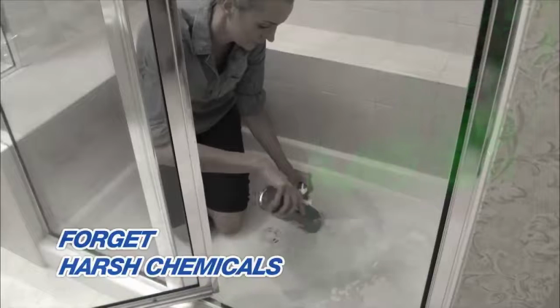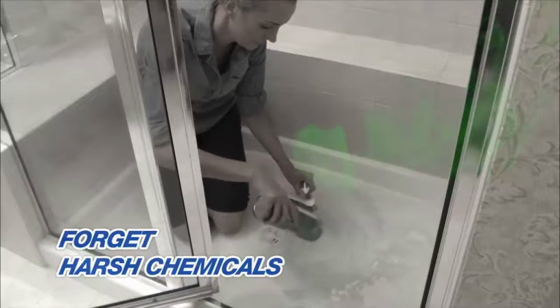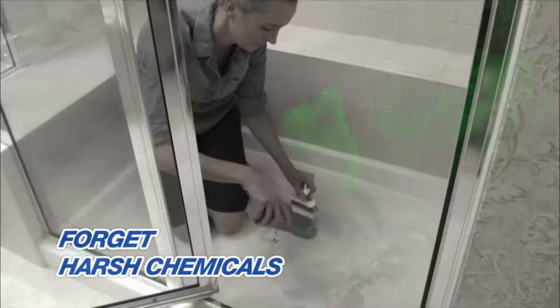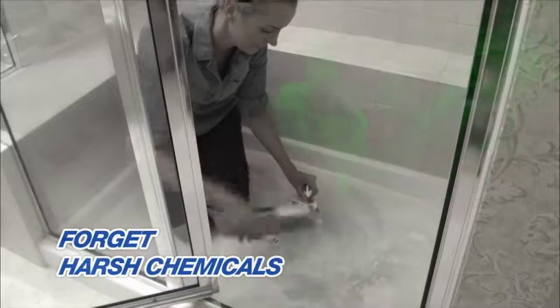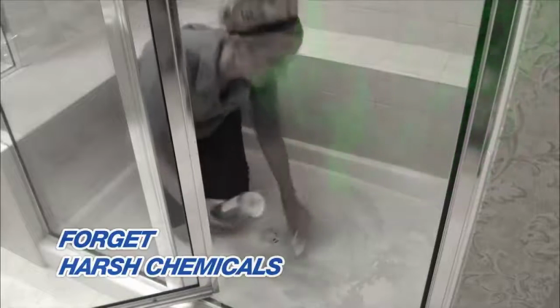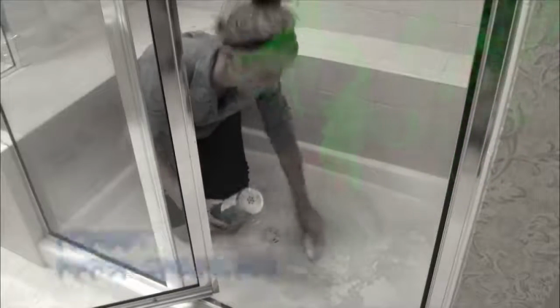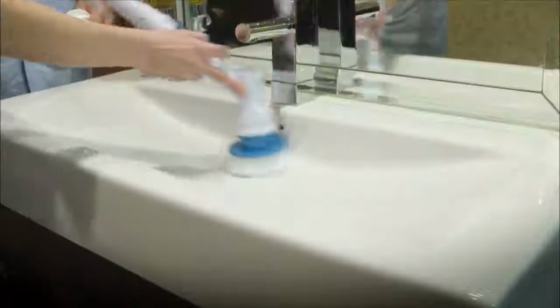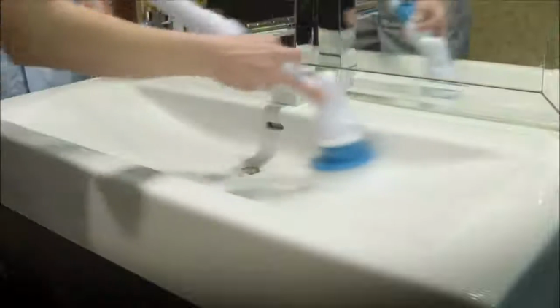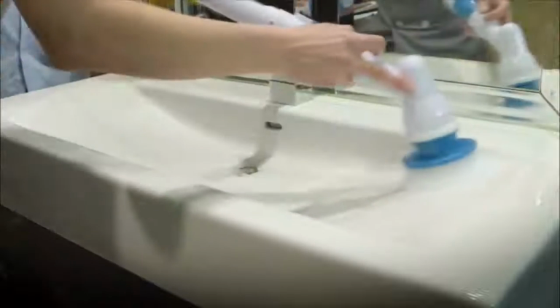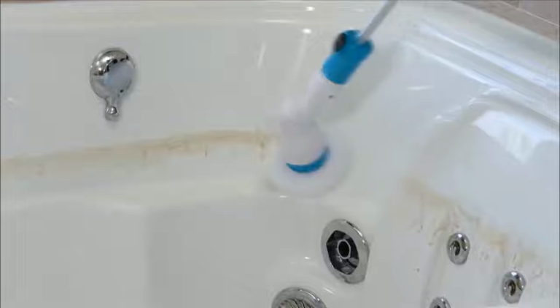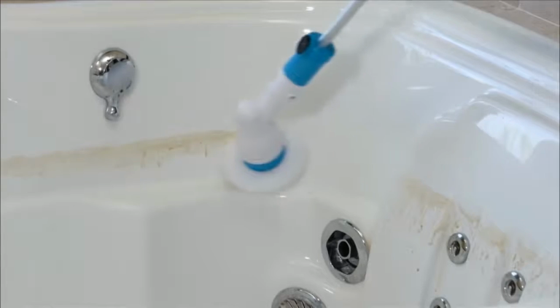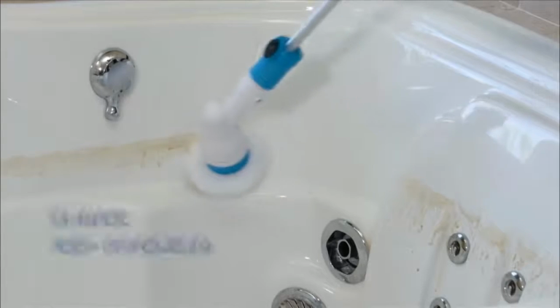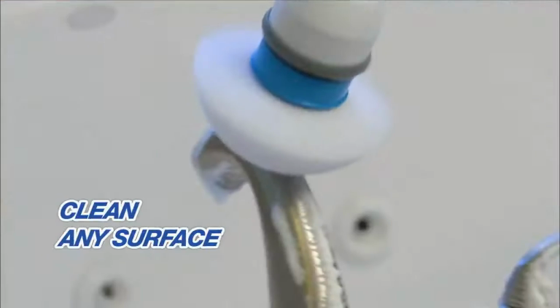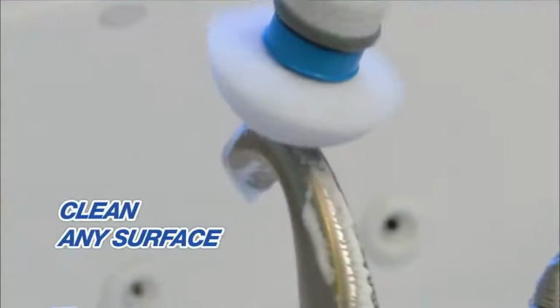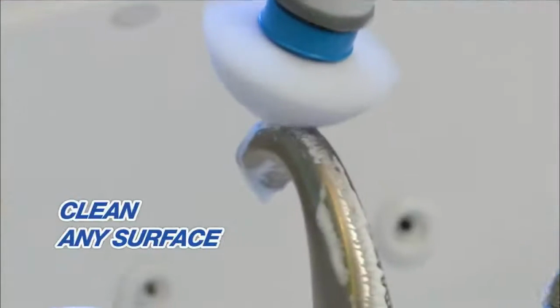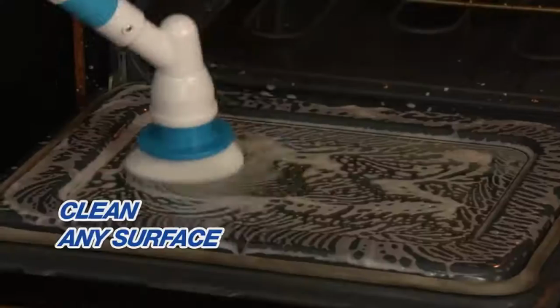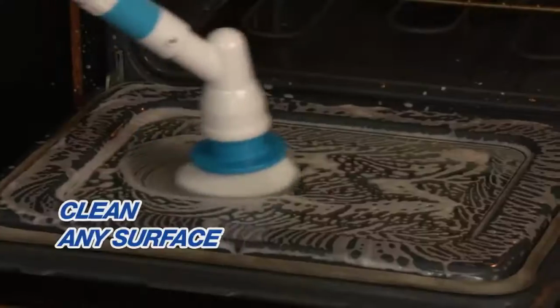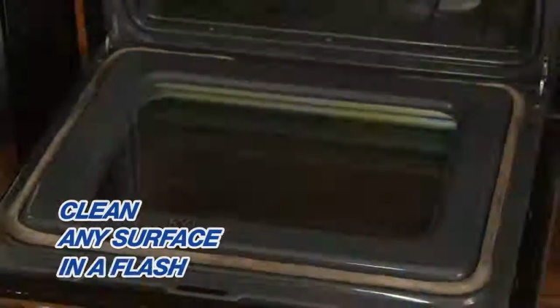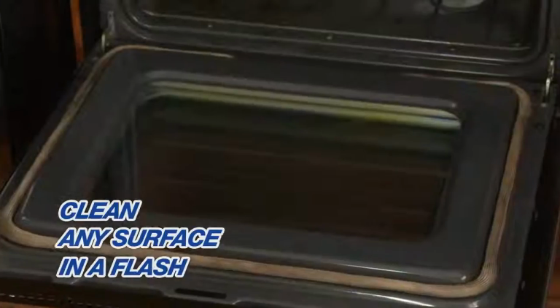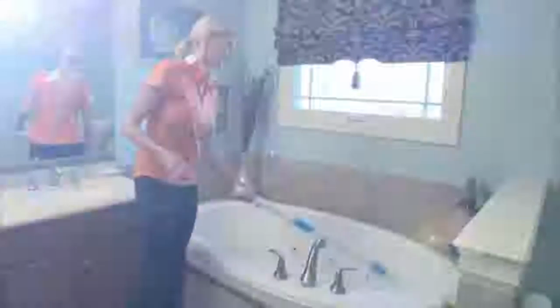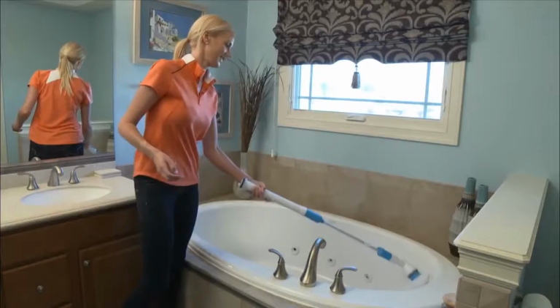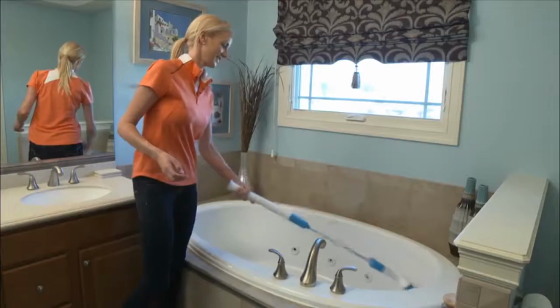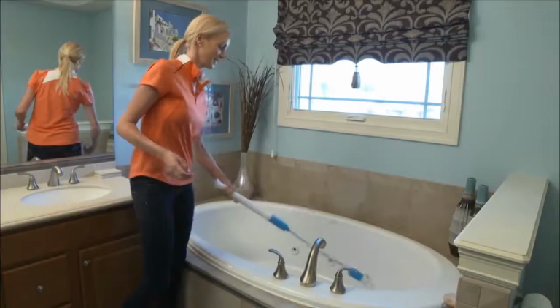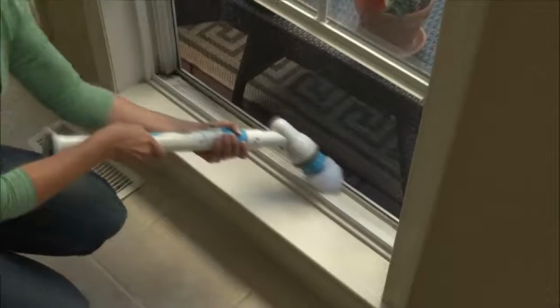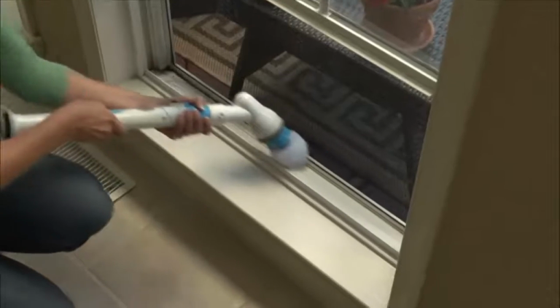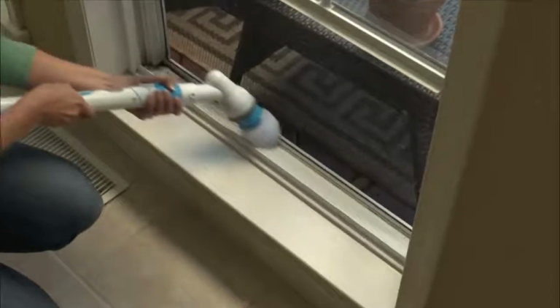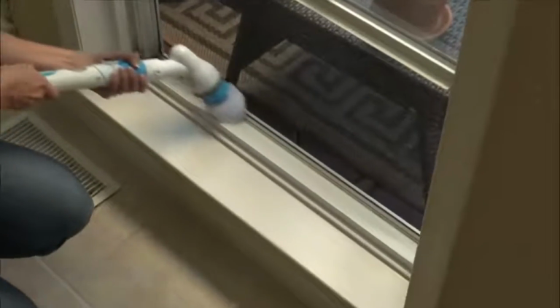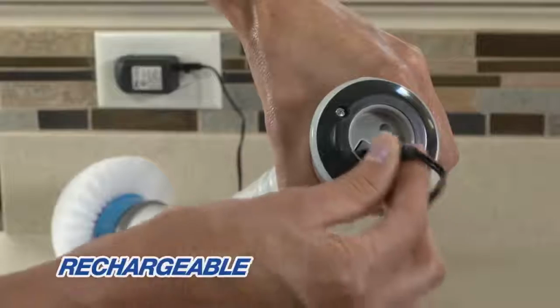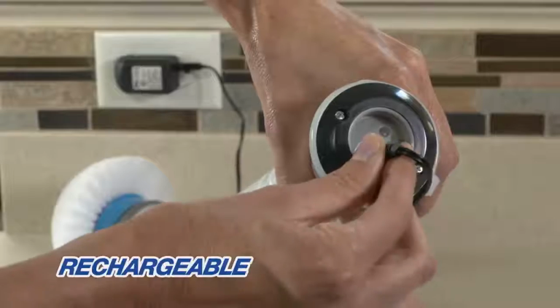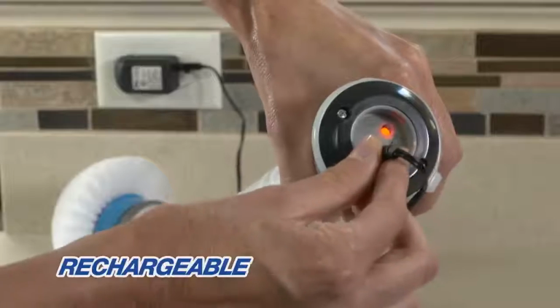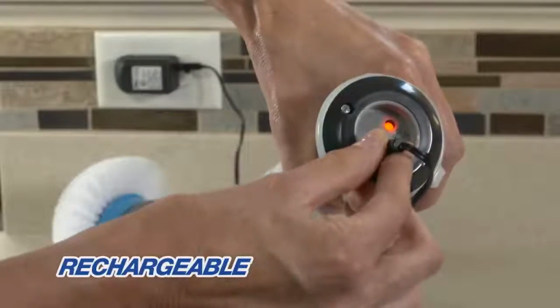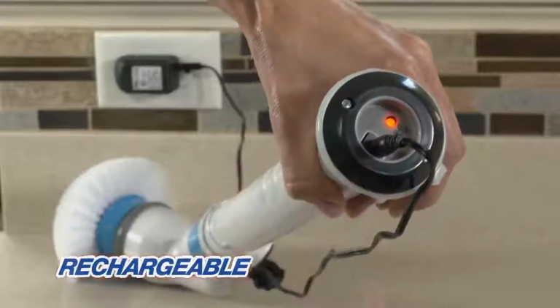So forget harsh chemicals. Restore the shine and luster of any surface in a flash. And you'll never need batteries because it's completely rechargeable.